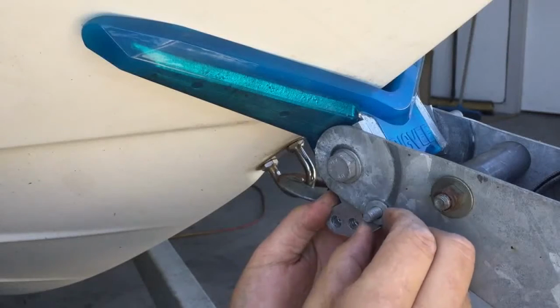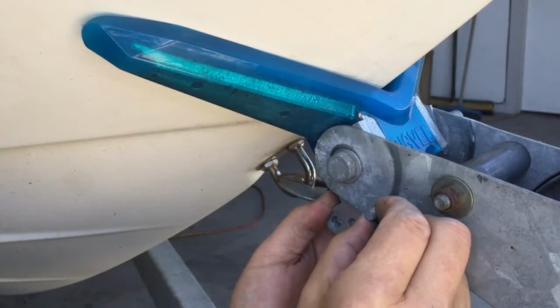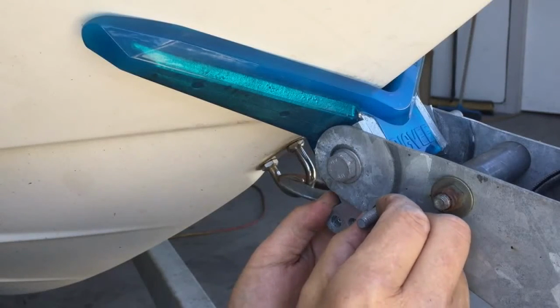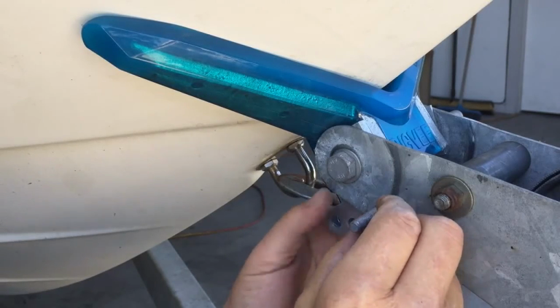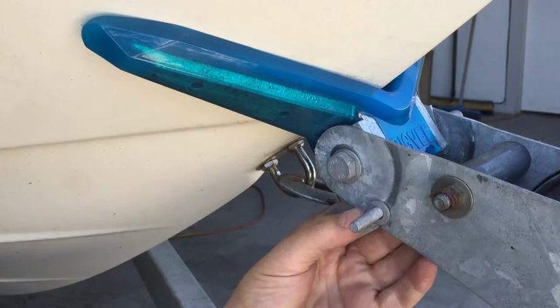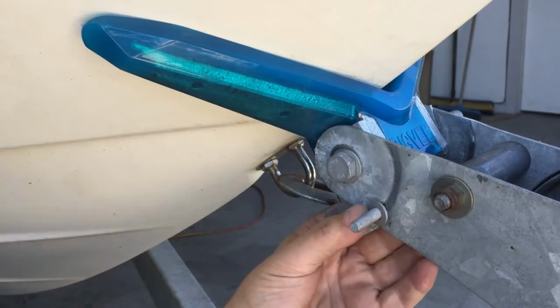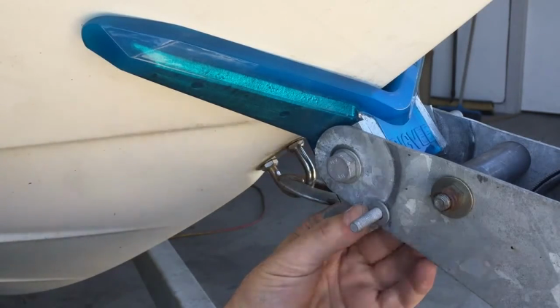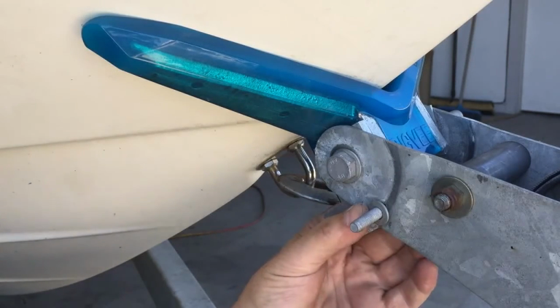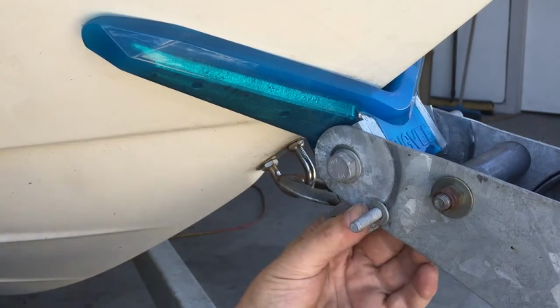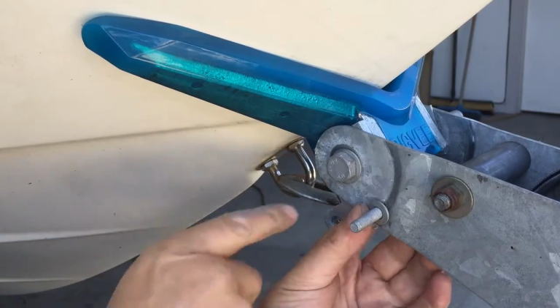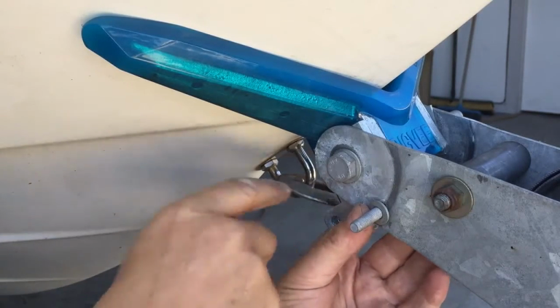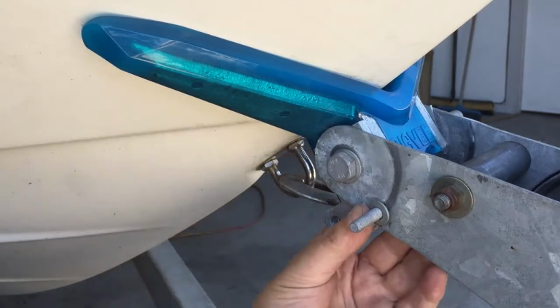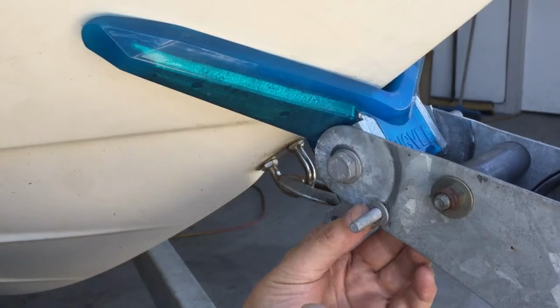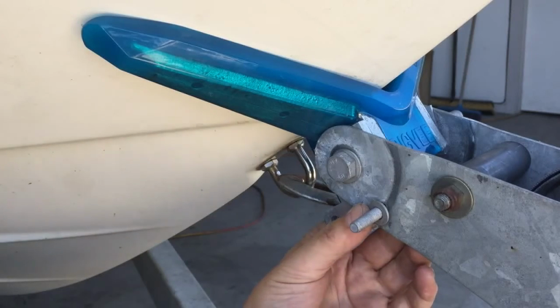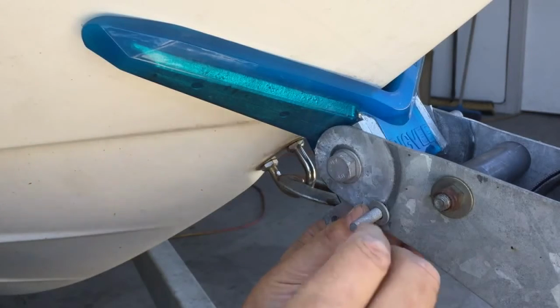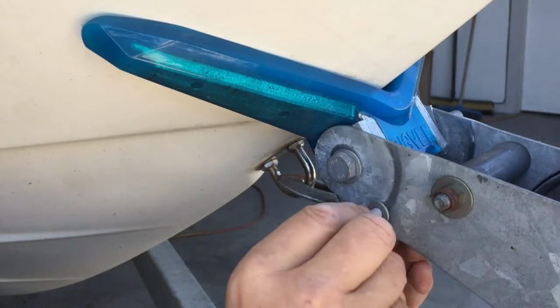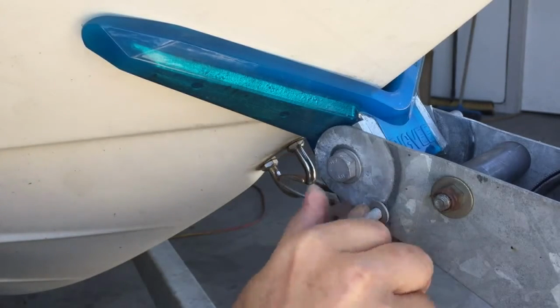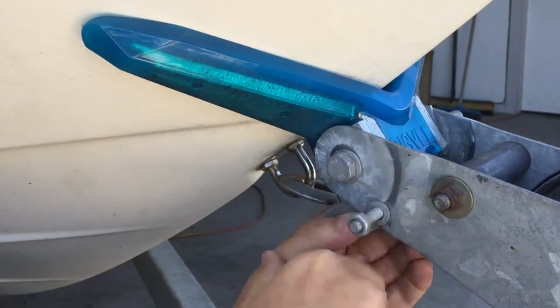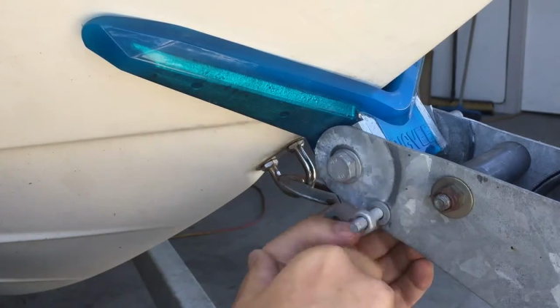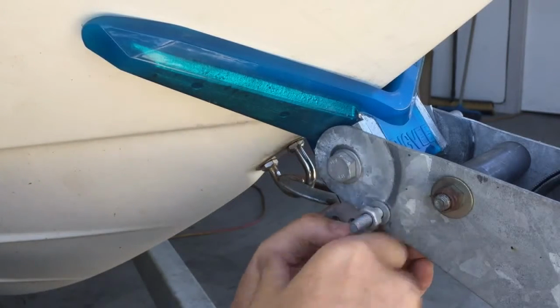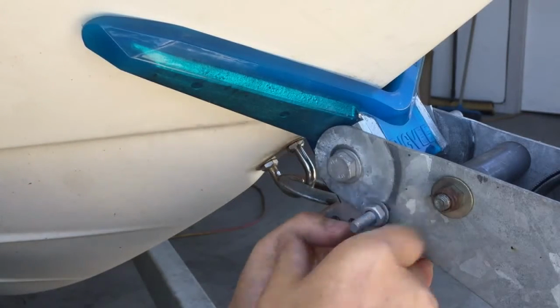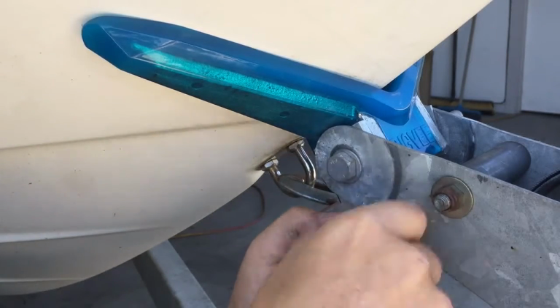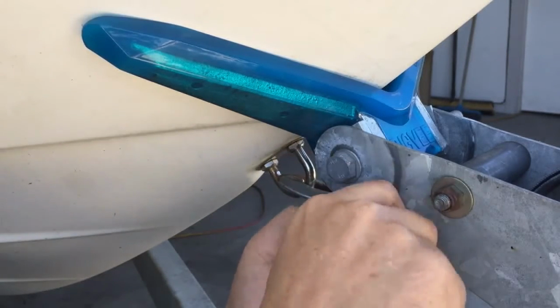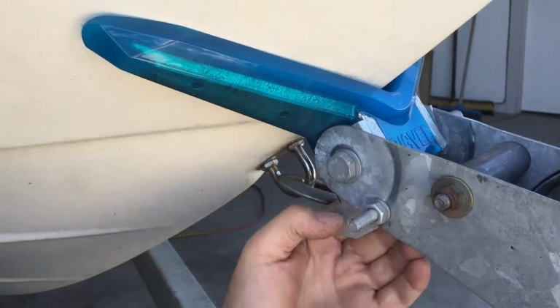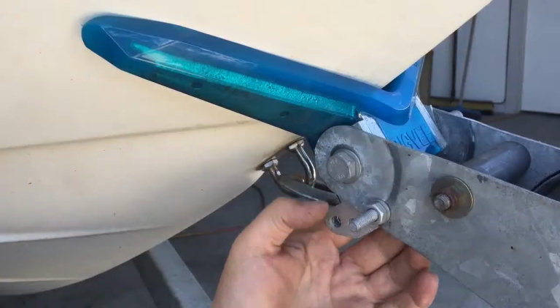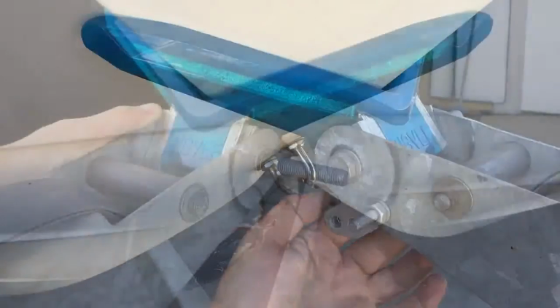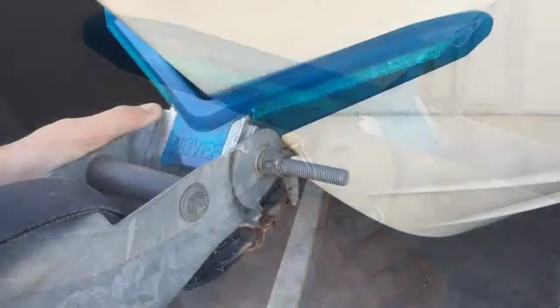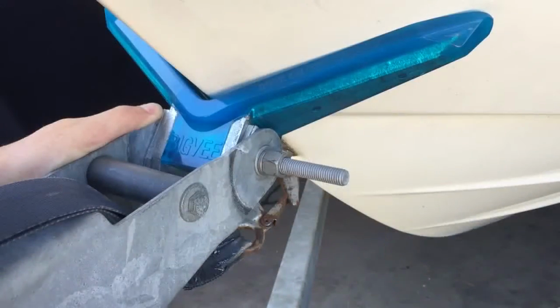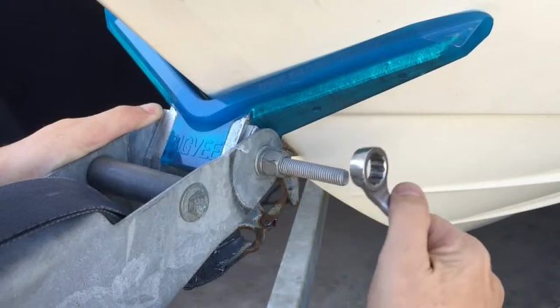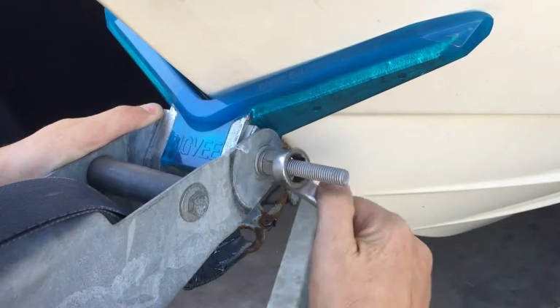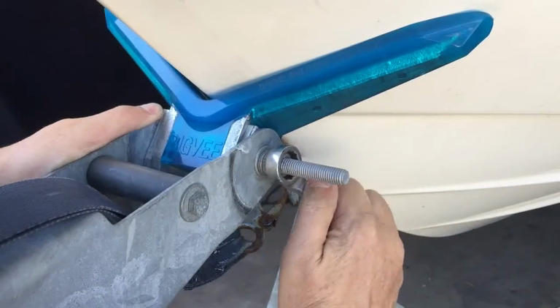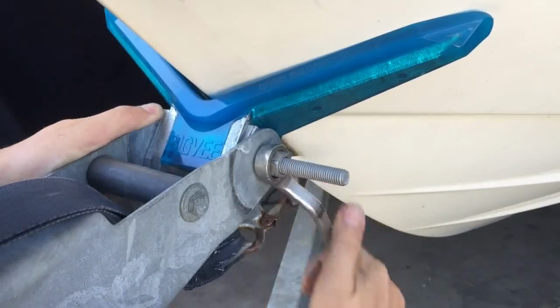Fit the bolt through from the inside out — this keeps the small head on the inside where the winch cable or winch strap needs to go. Tighten both nuts until they're super tight.